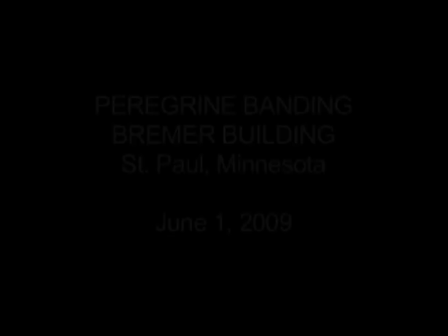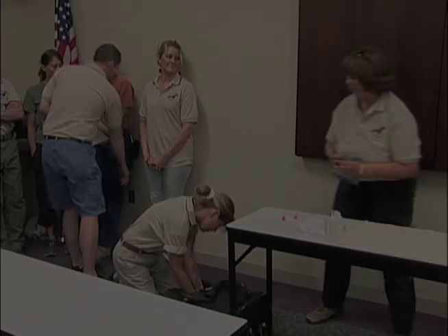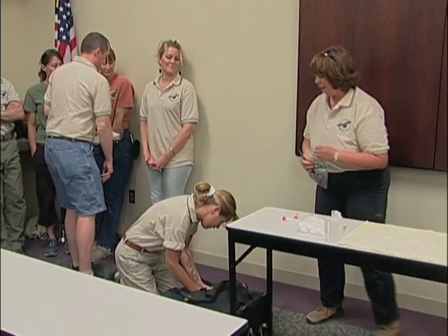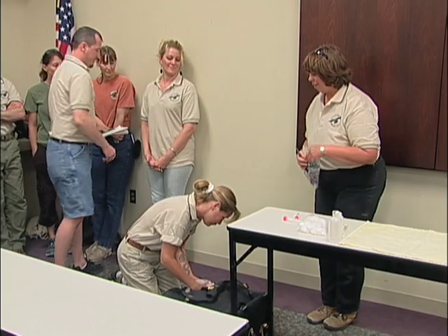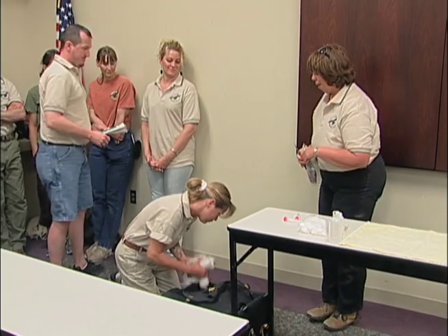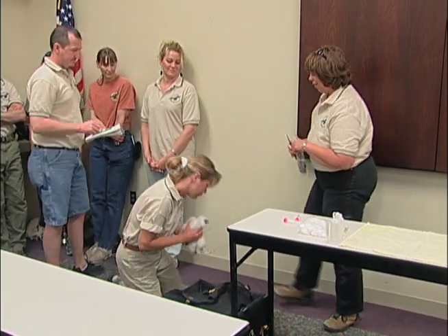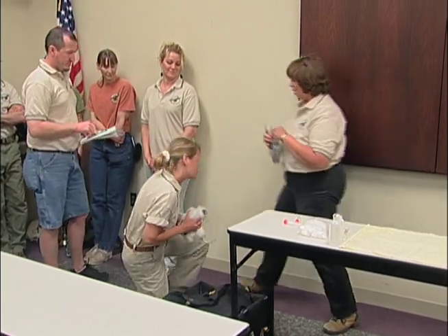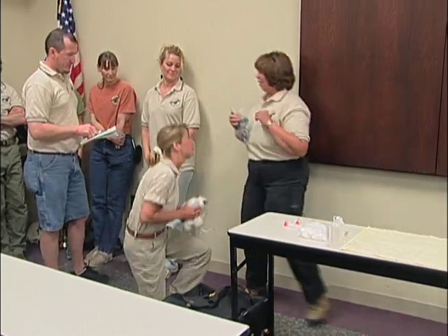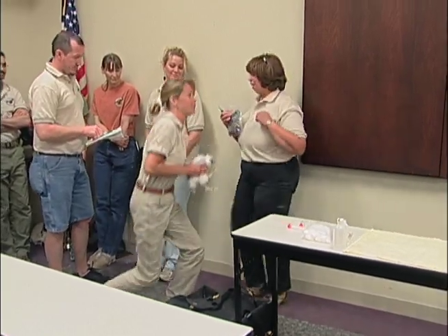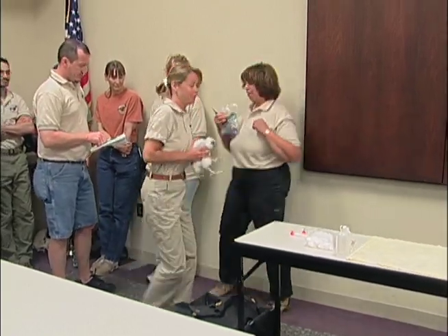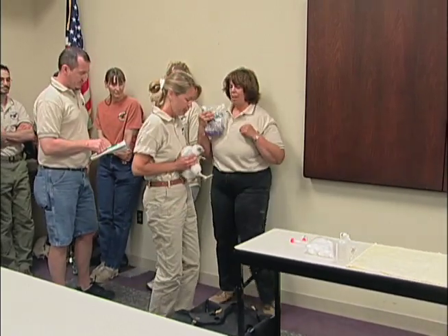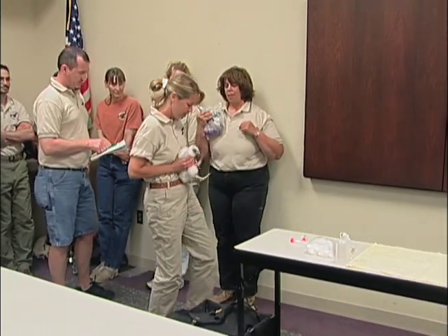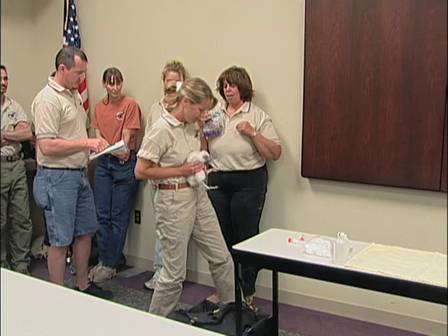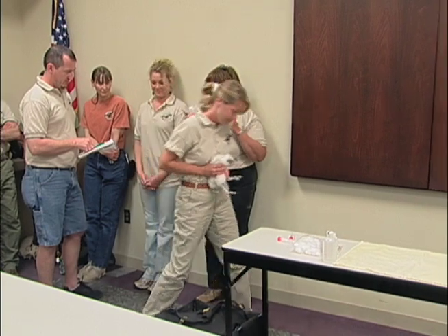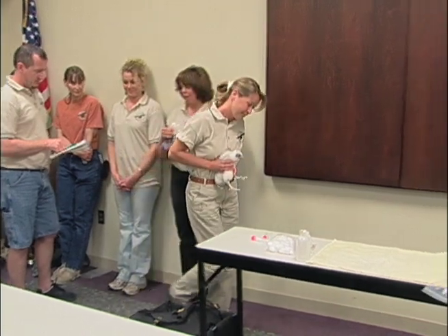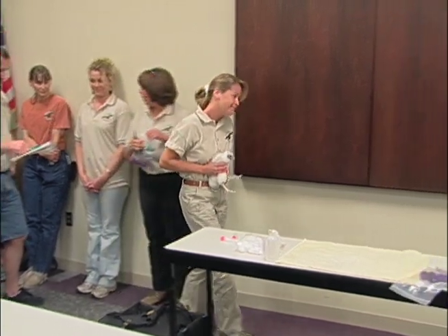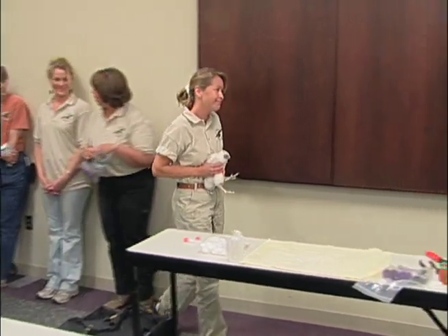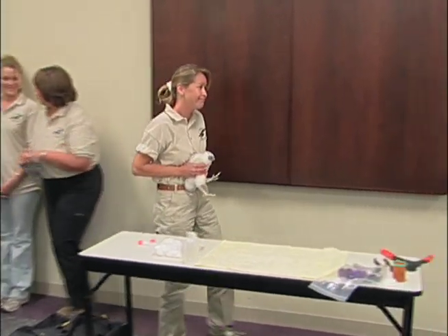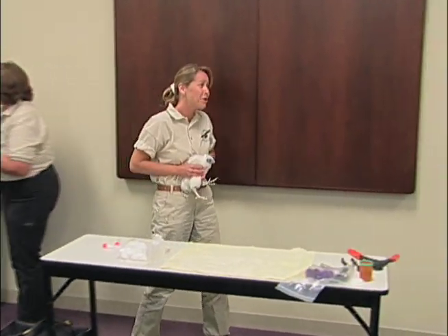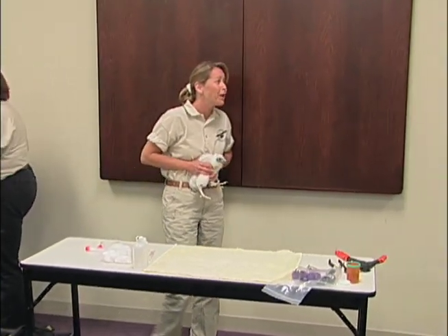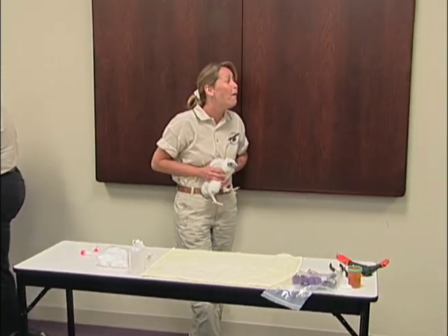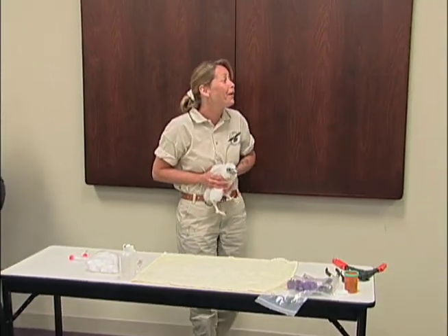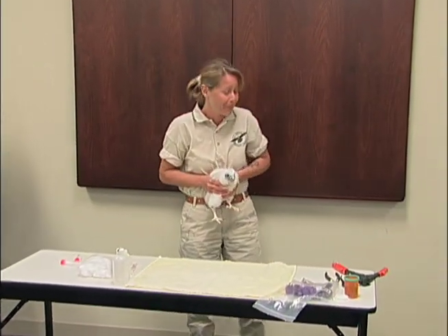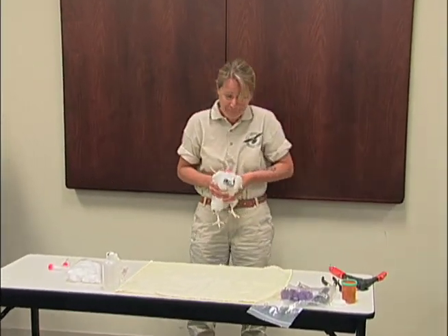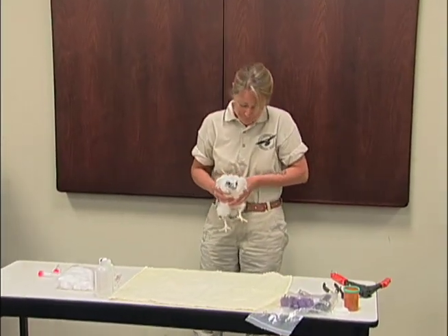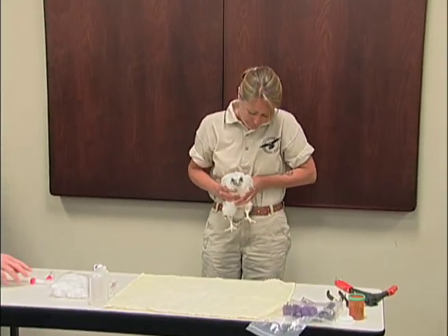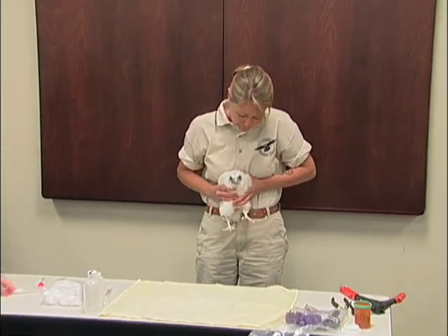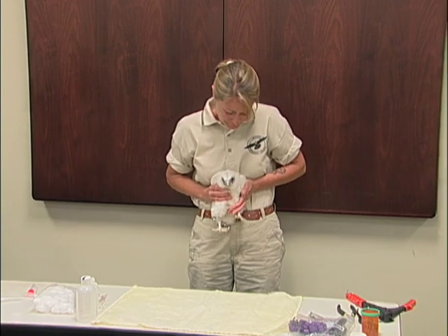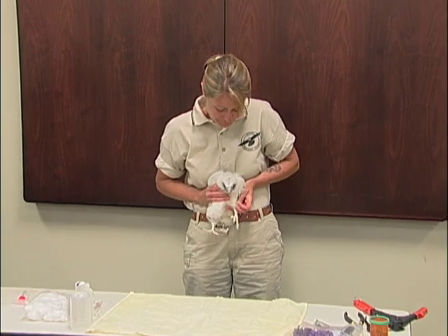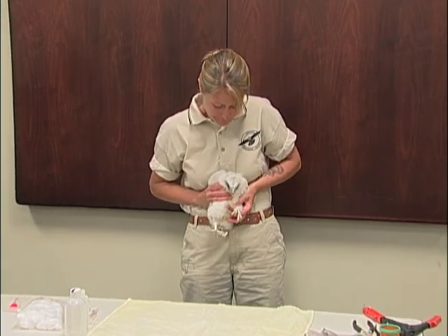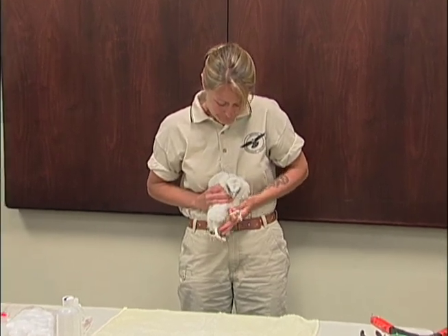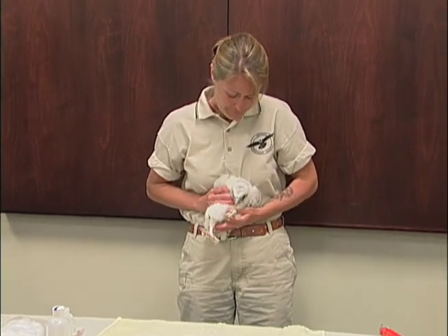We have four lovely chicks here, two males and two females it looks like. We will put bands on their legs to mark them. In addition, while we've got them, we are going to take a small blood sample from the birds.